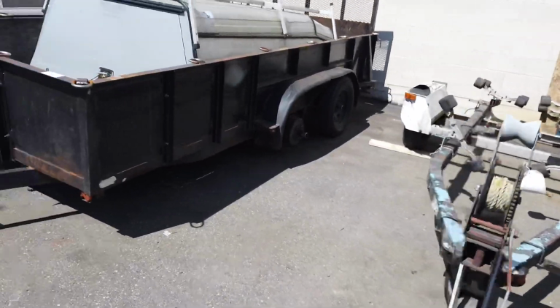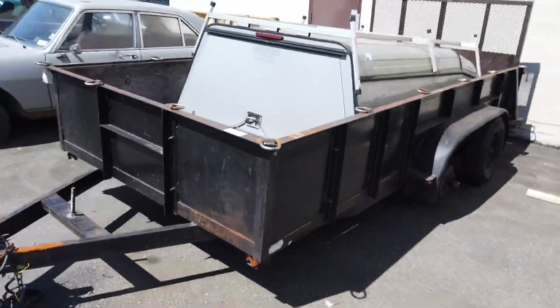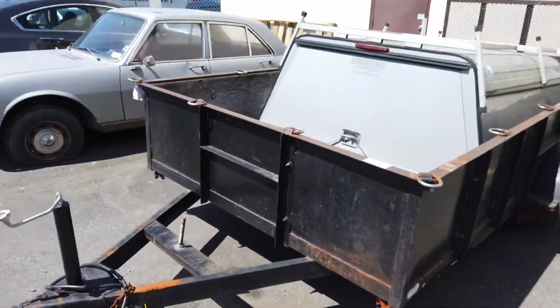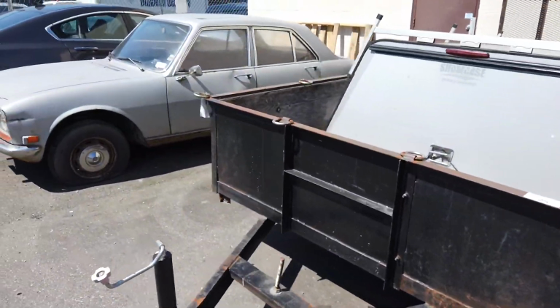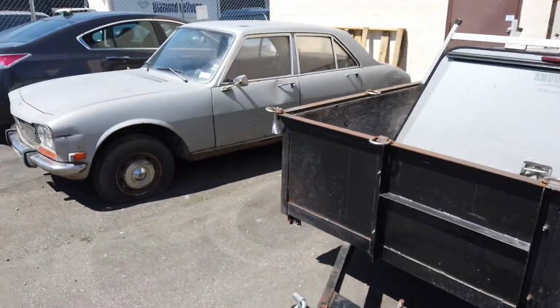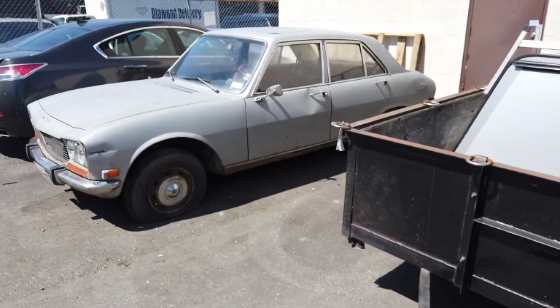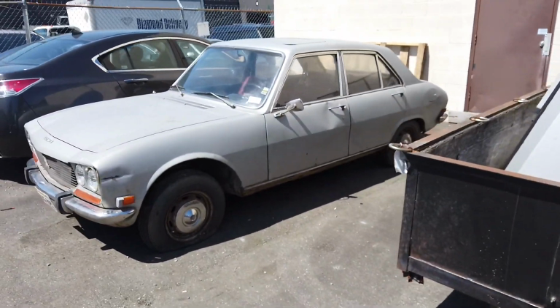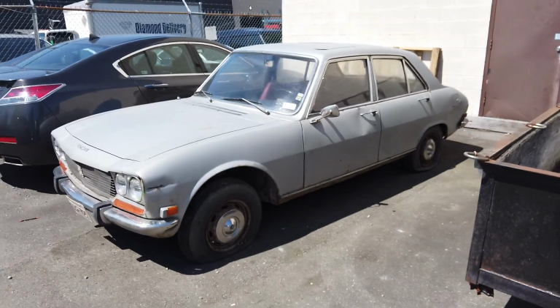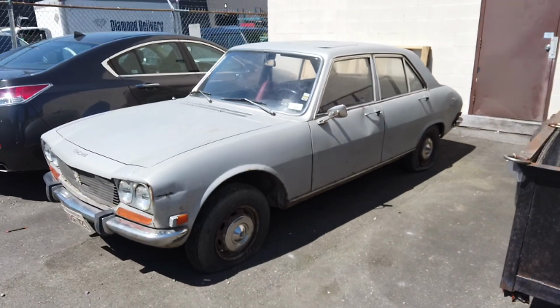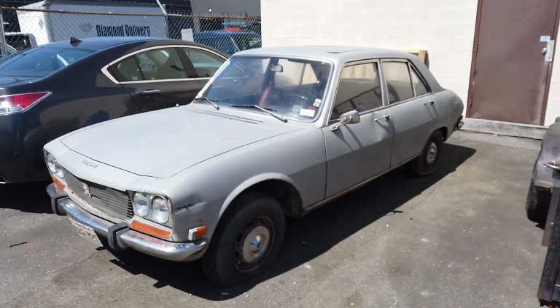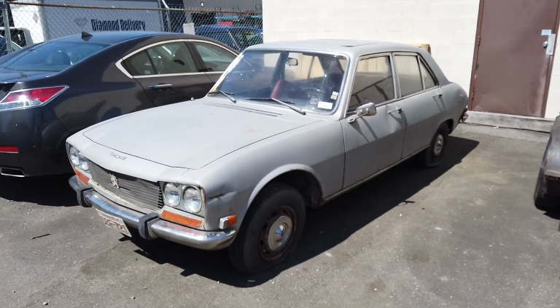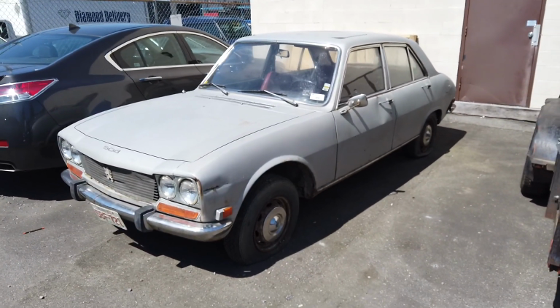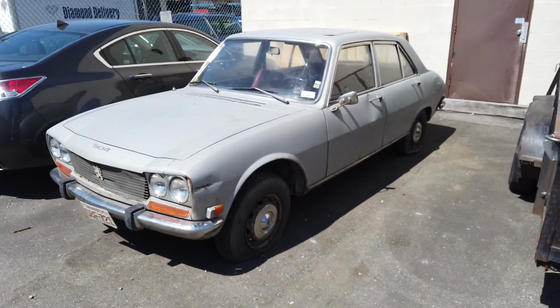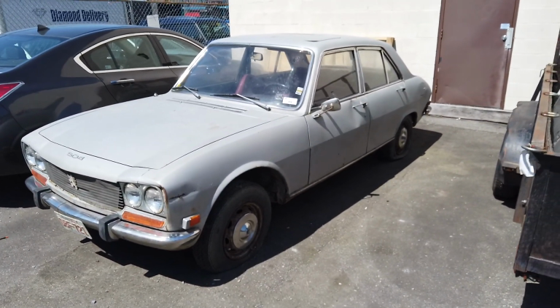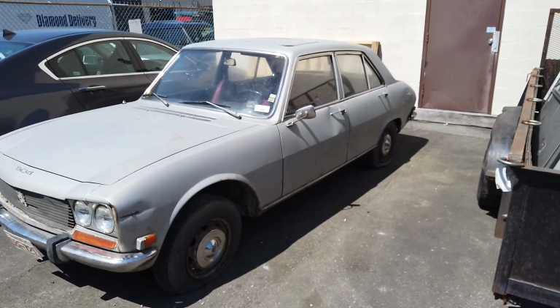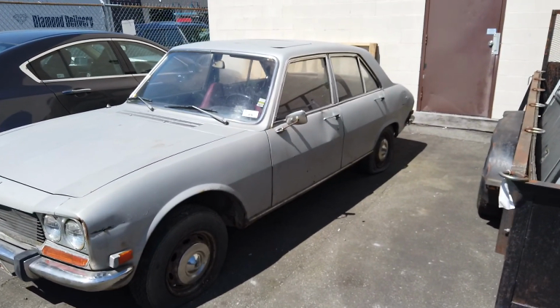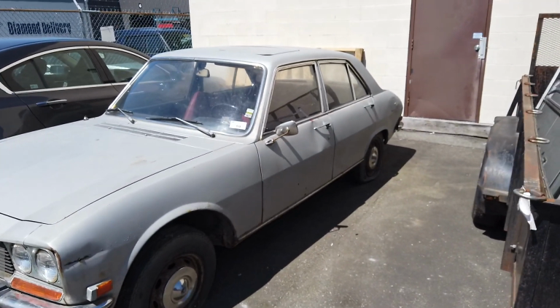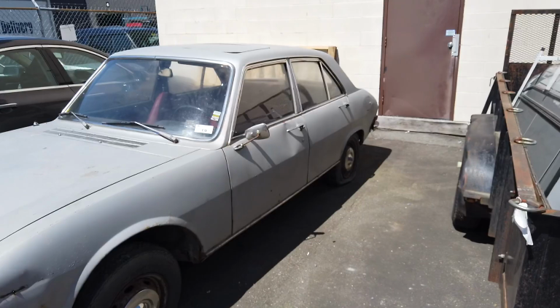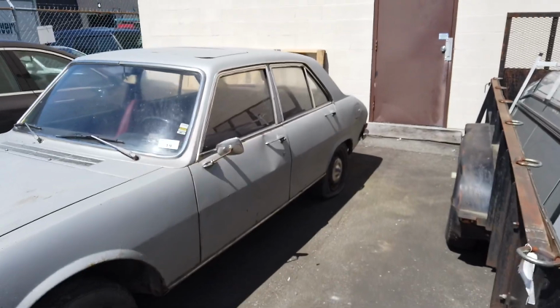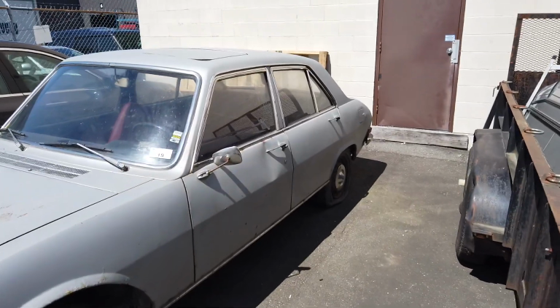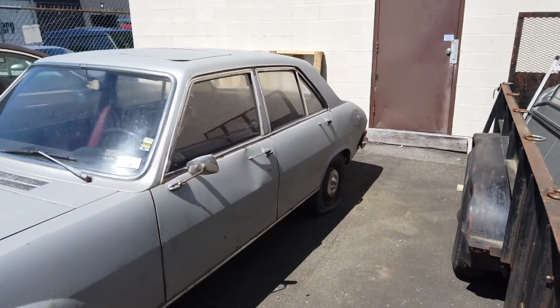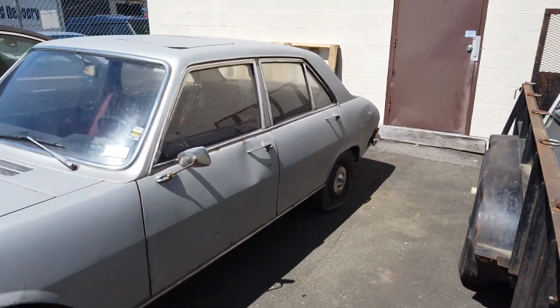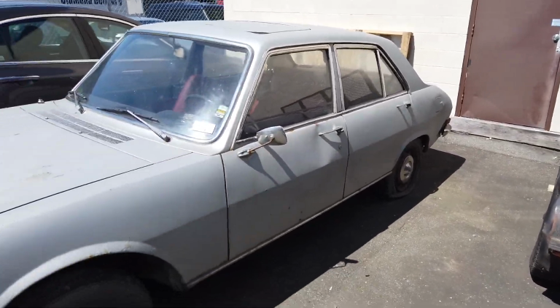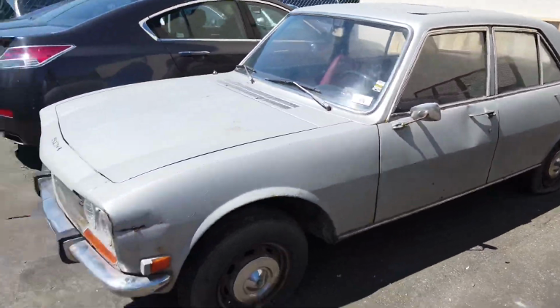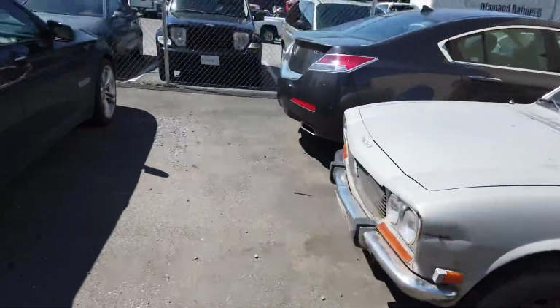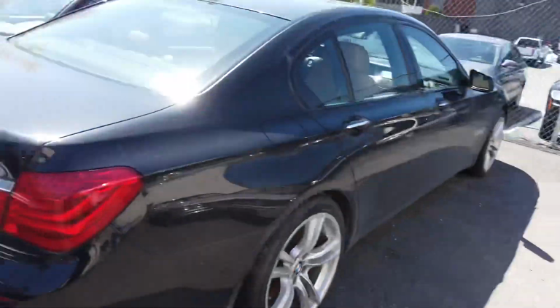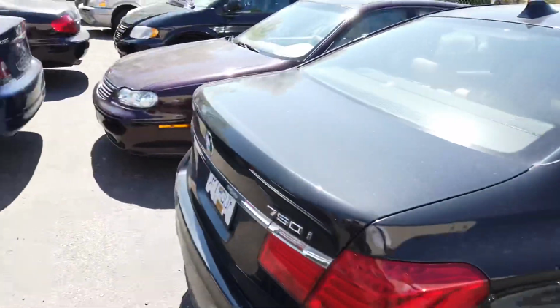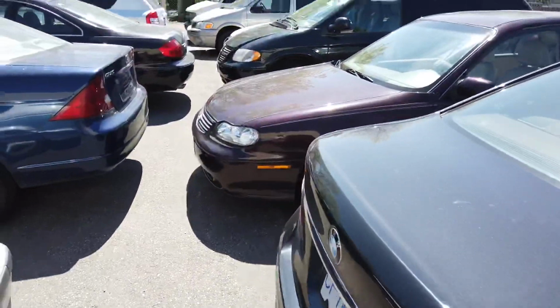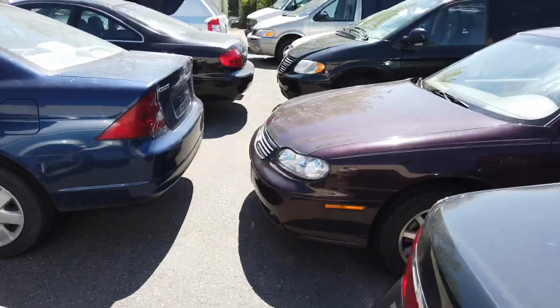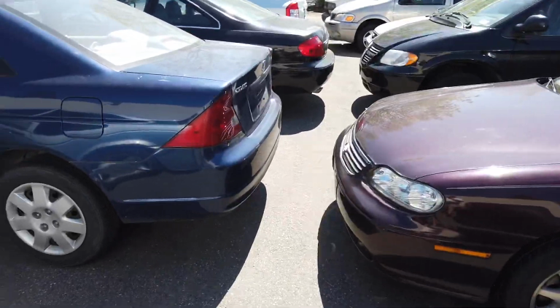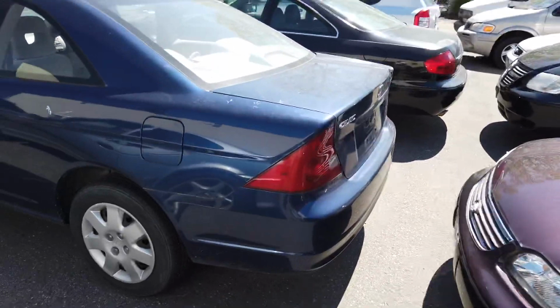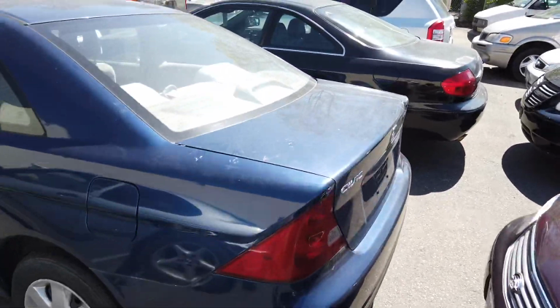We've got a little box trailer with no registration, and a little boat trailer with no registration. Also, look at this — this is a 1972 Peugeot Automatic, it's a 504, no paperwork. This is strictly a parts car. If you know any Peugeot lovers, there you go.